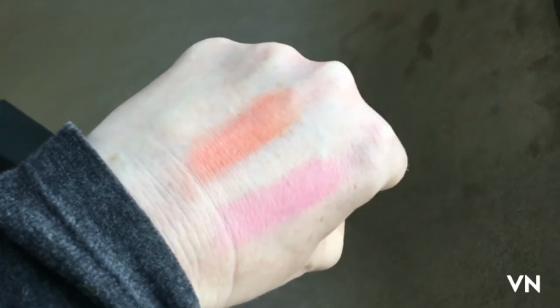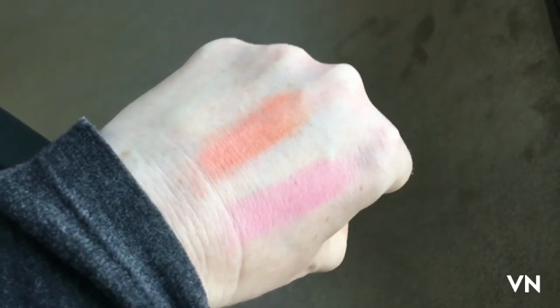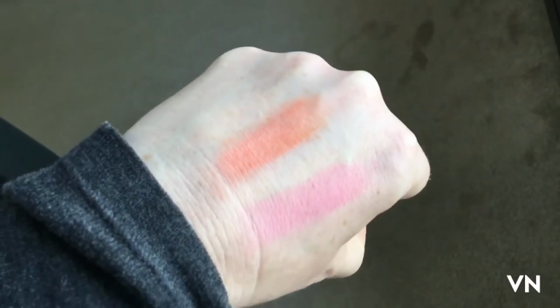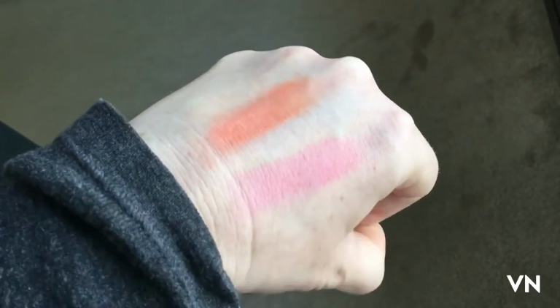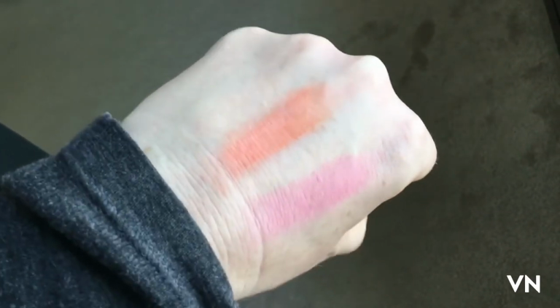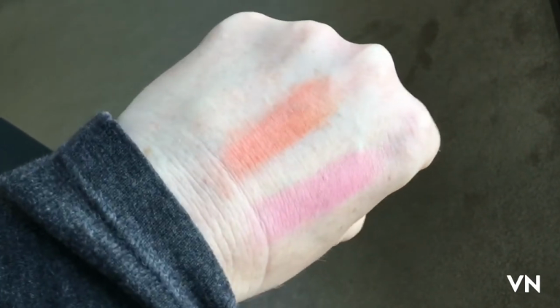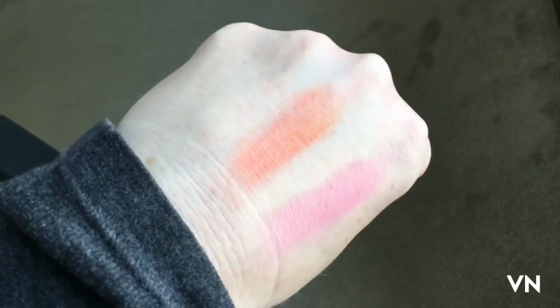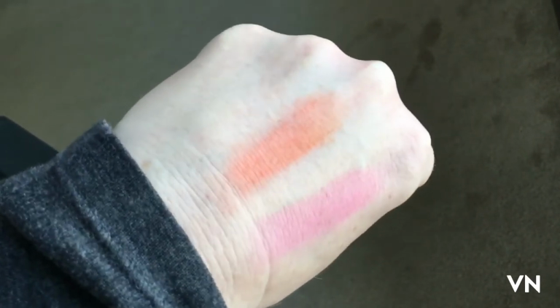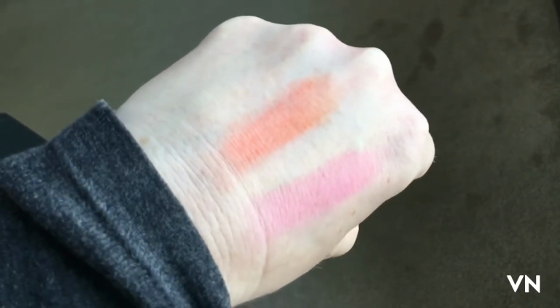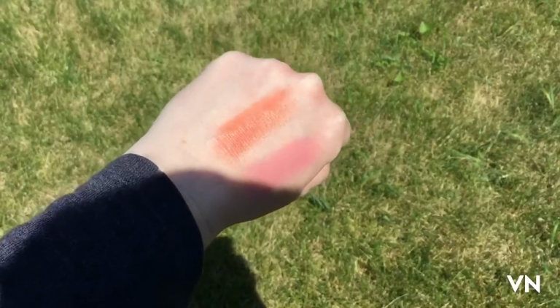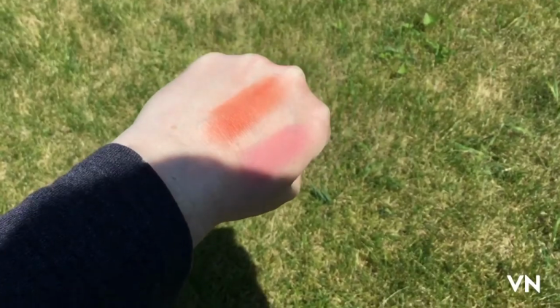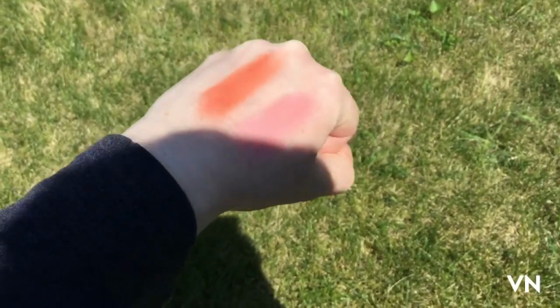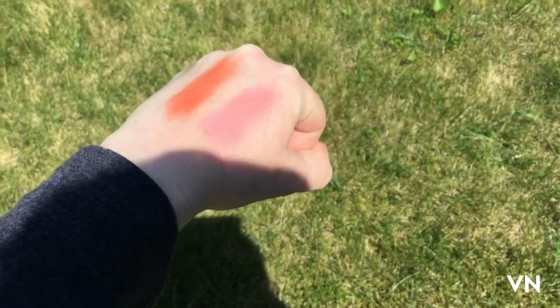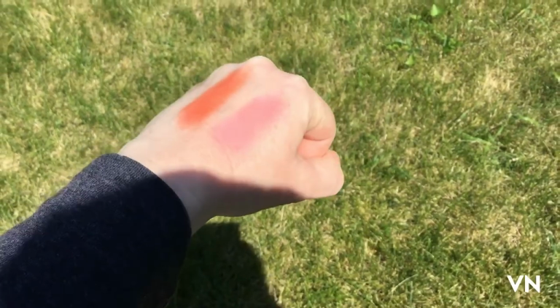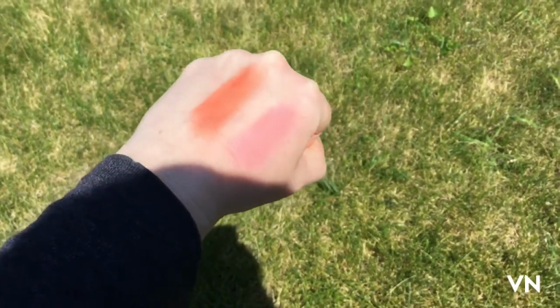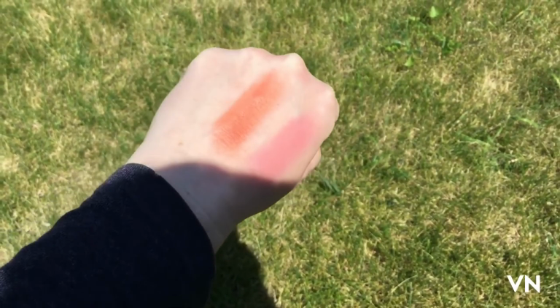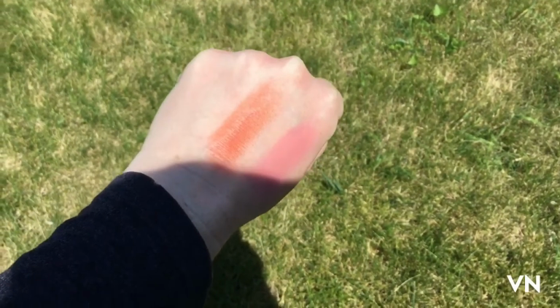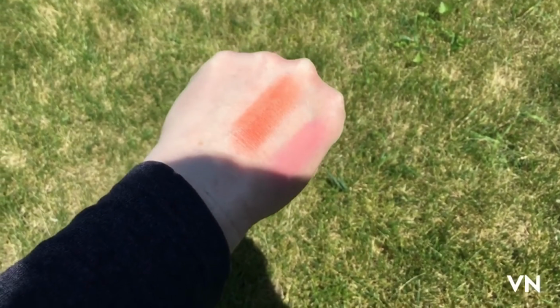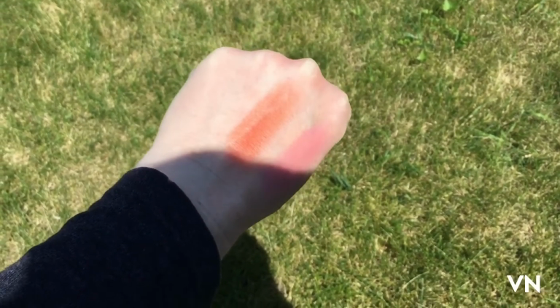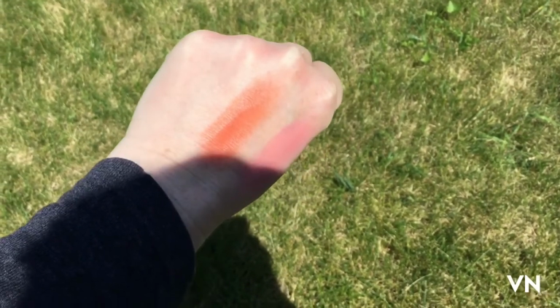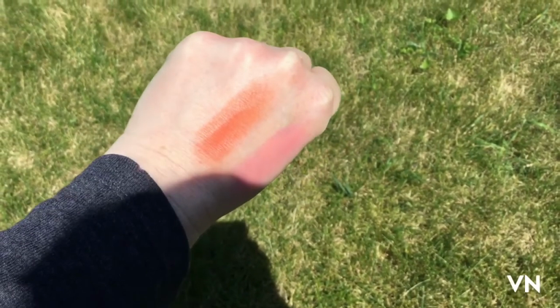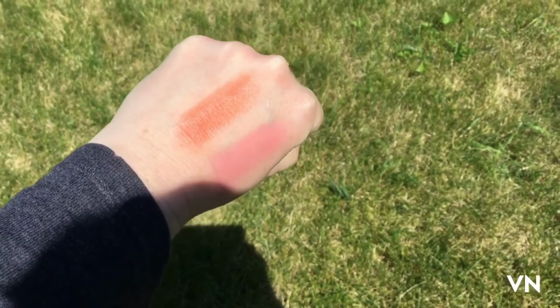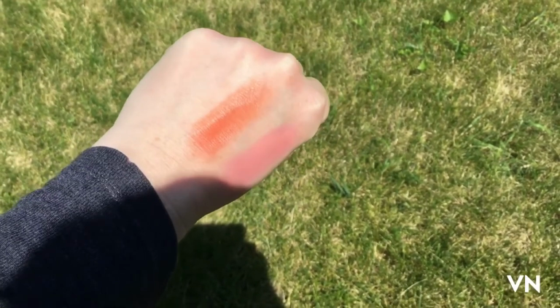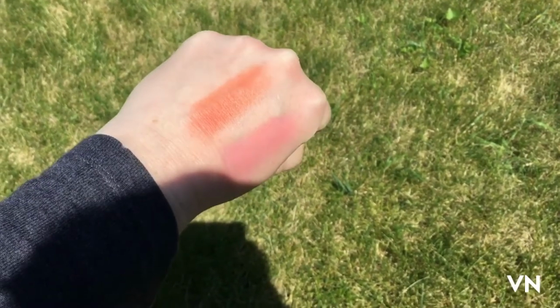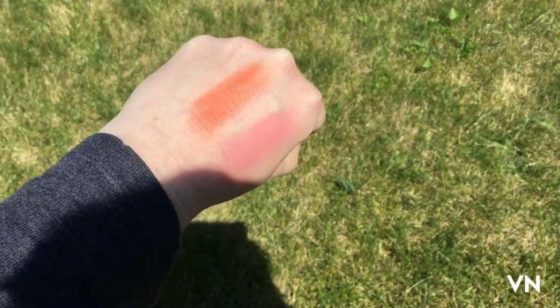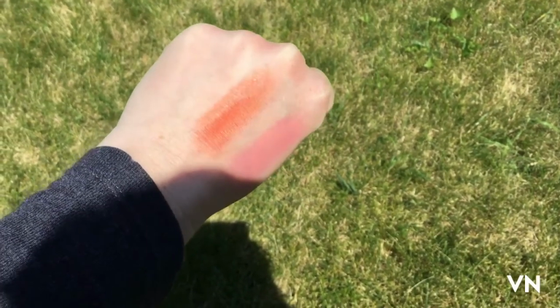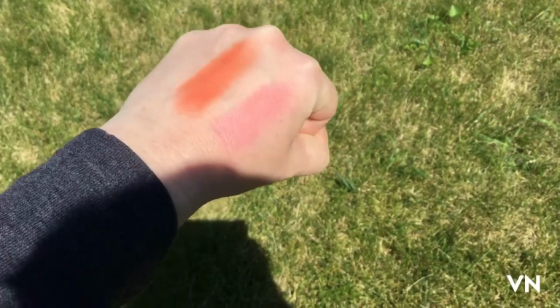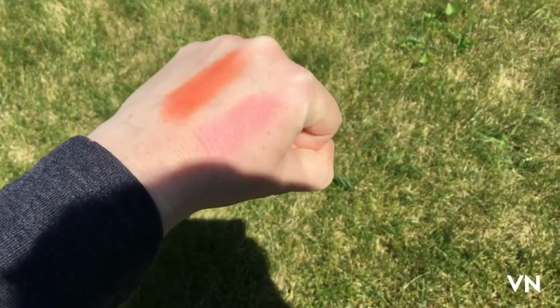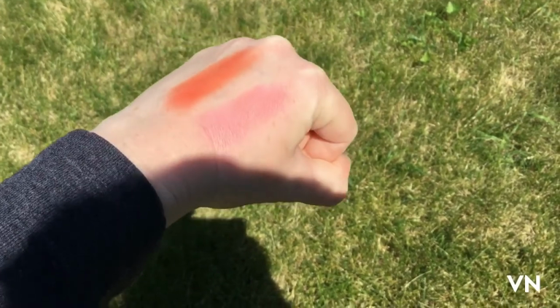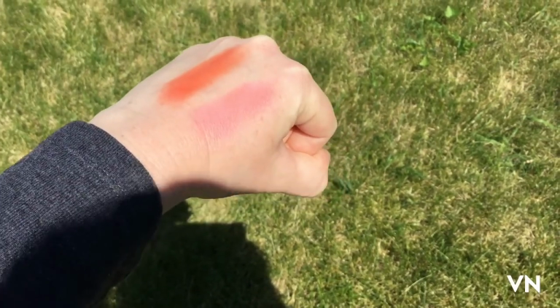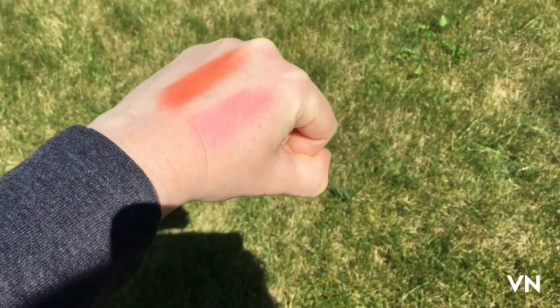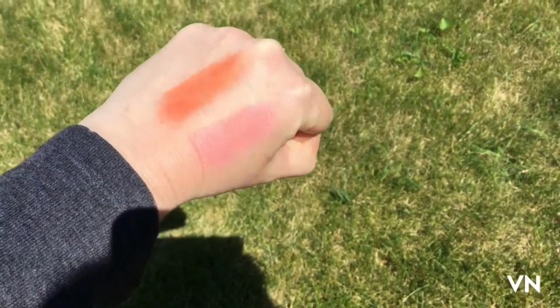Let's go outside and make my allergies worse. It does have some shimmer in direct sunlight. The top one is the Cokie one and the bottom one is the Moira one.